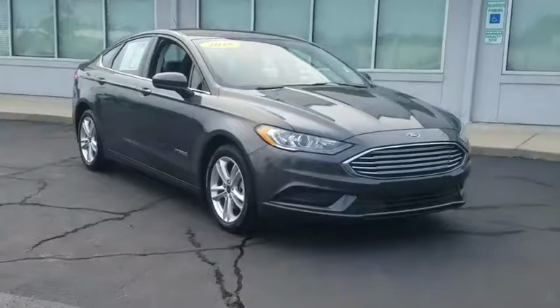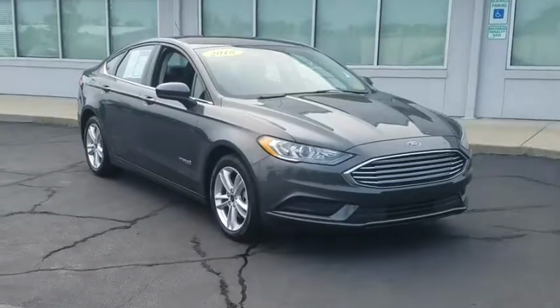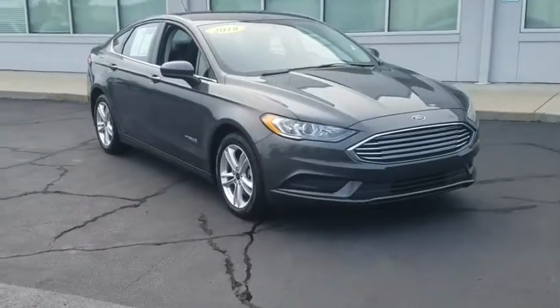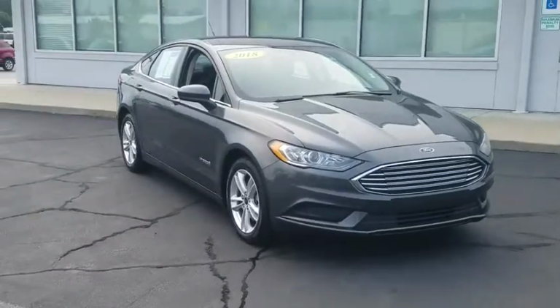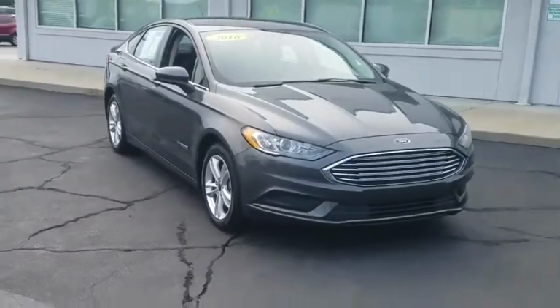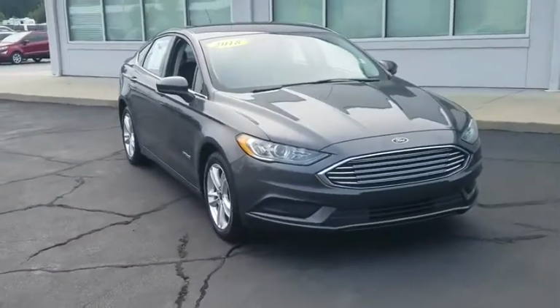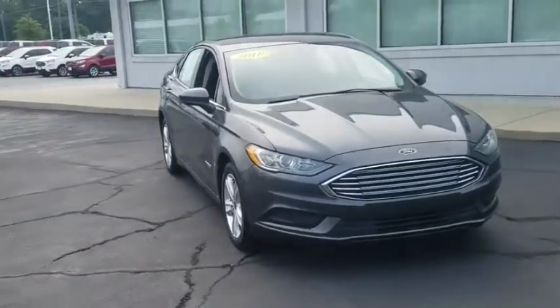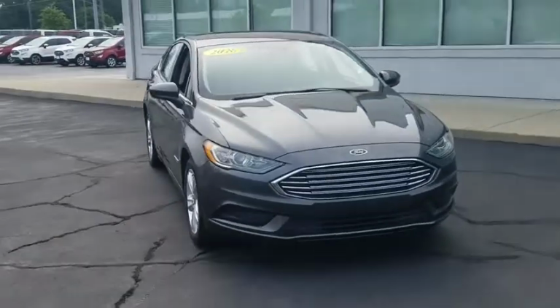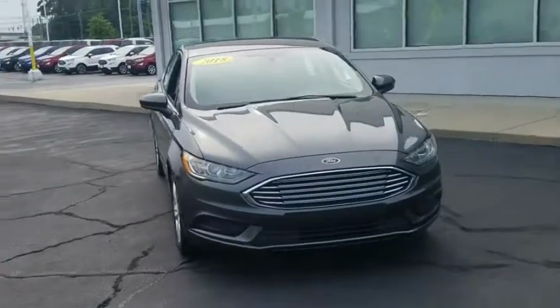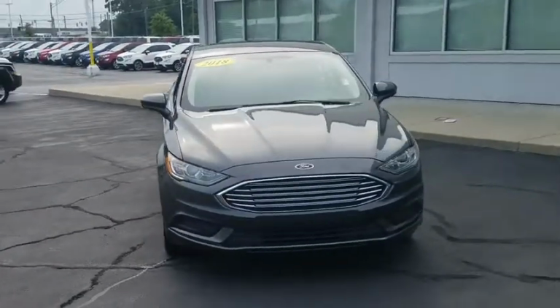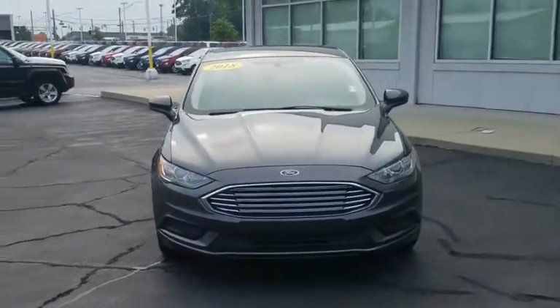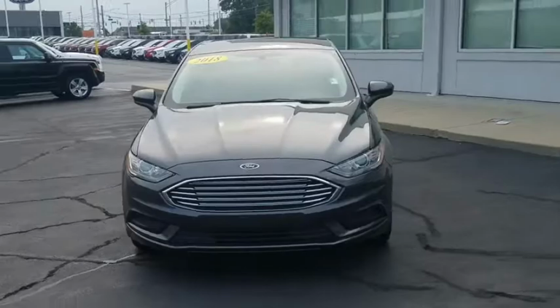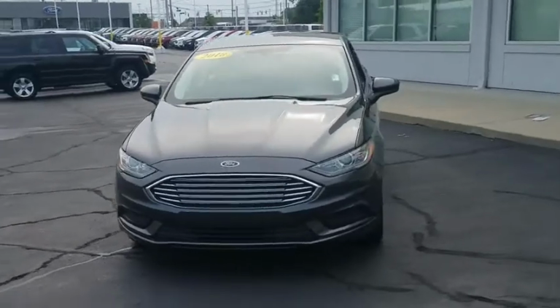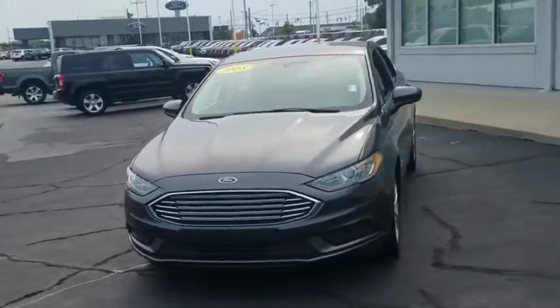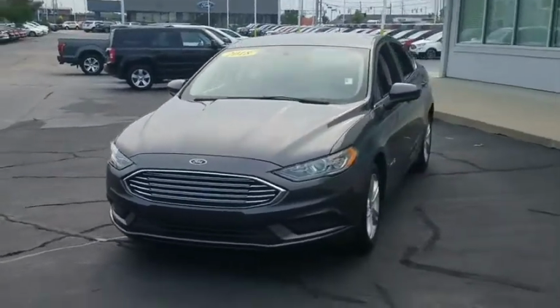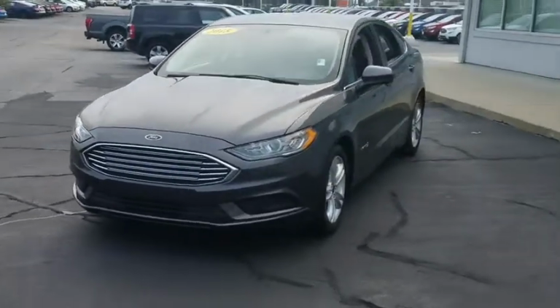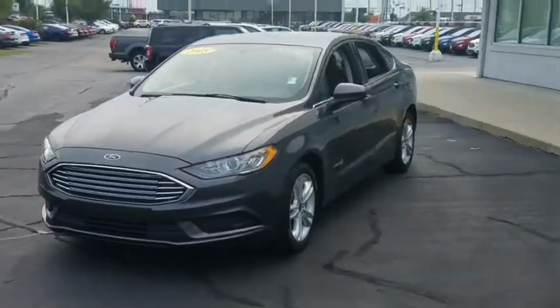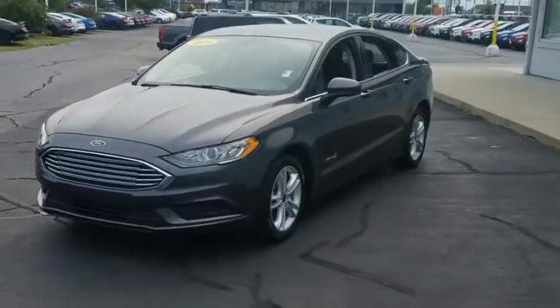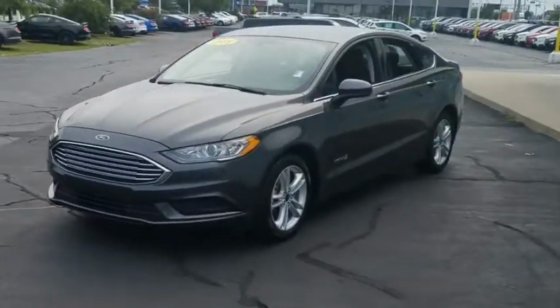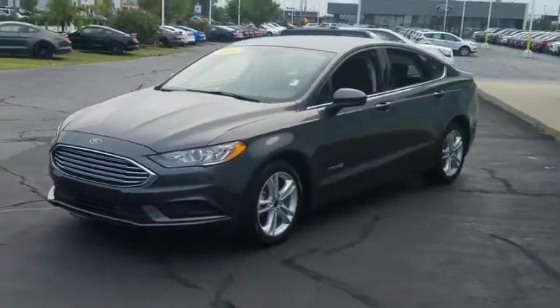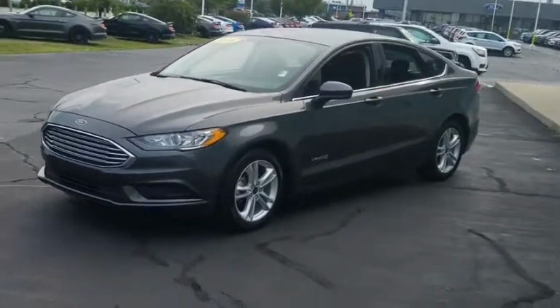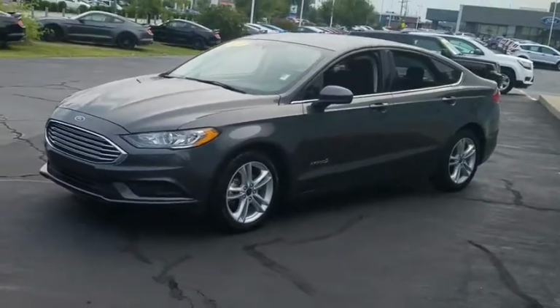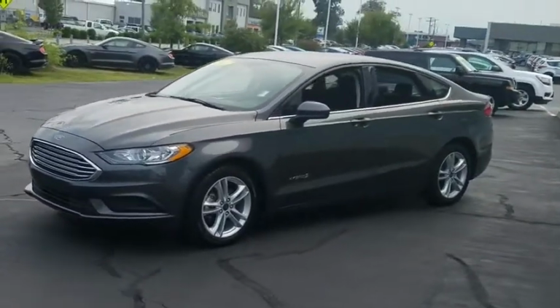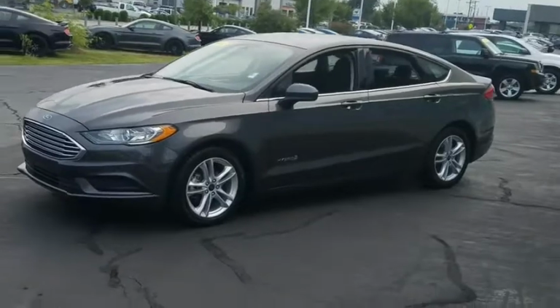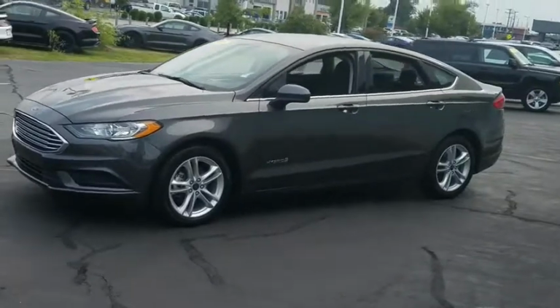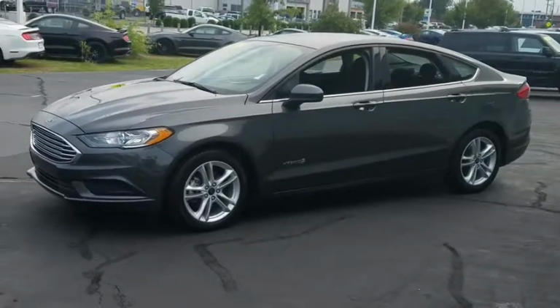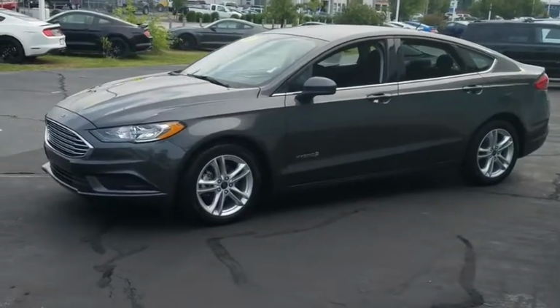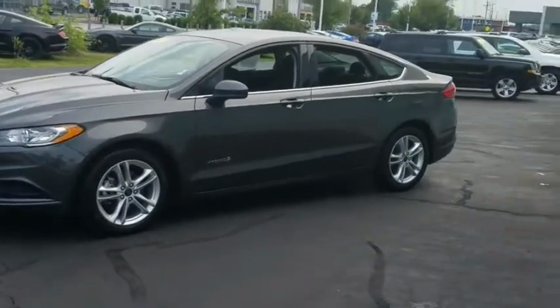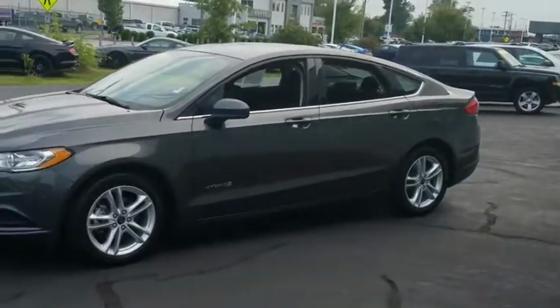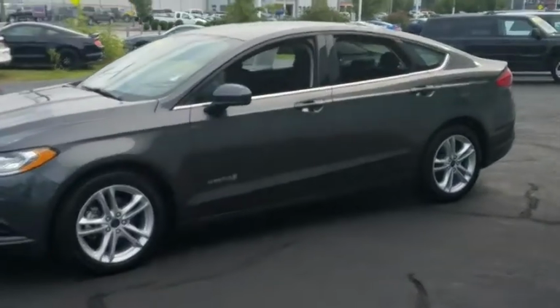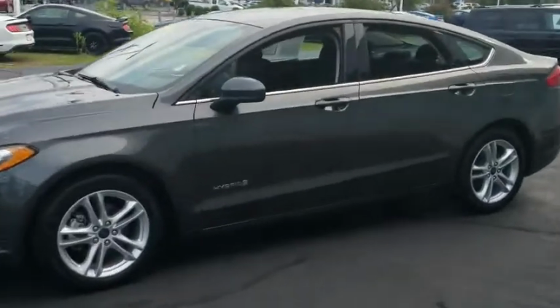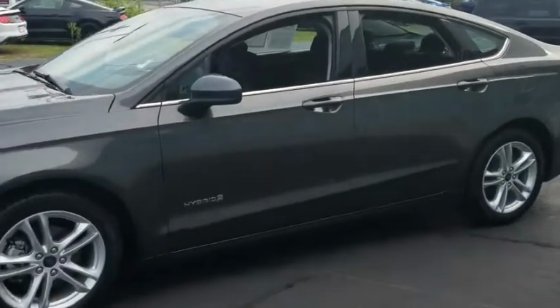We are pleased to show you the 2018 Ford Fusion Hybrid. You can have both impressive power and great economy in a Fusion. This vehicle has less than 45,000 miles. Here are some of this vehicle's great options.